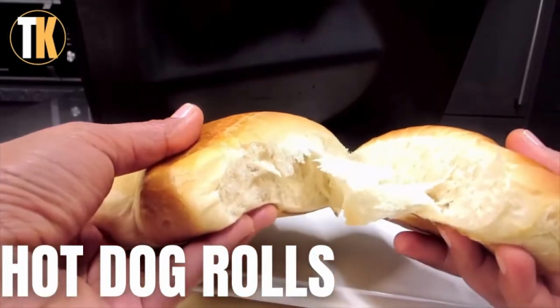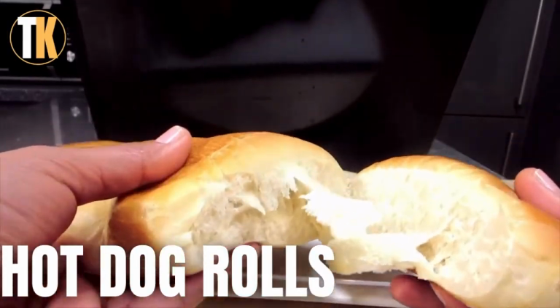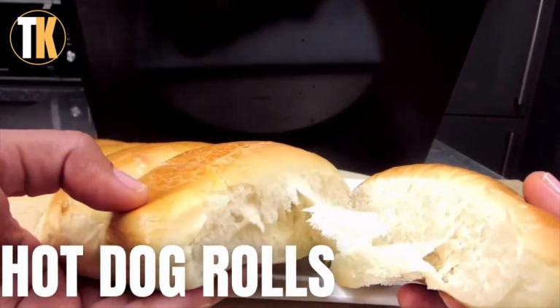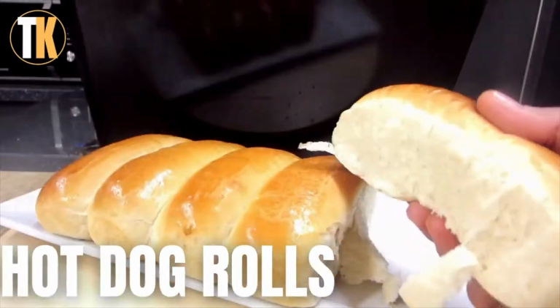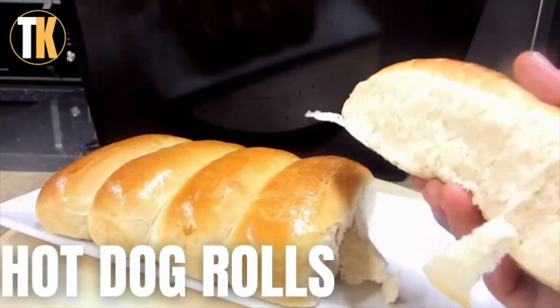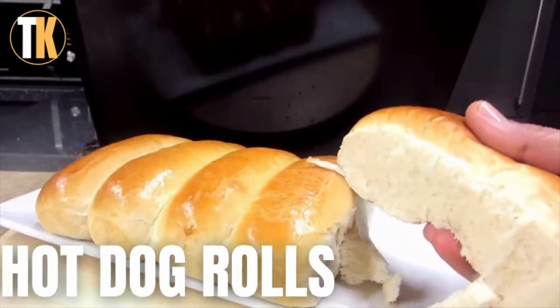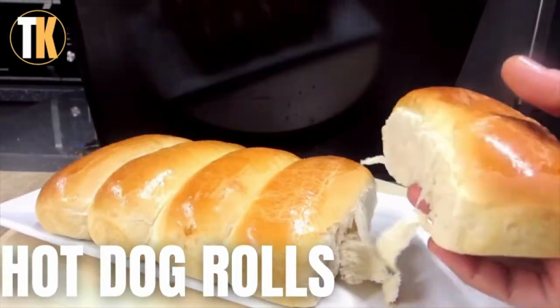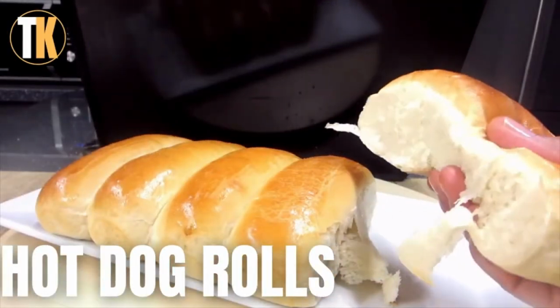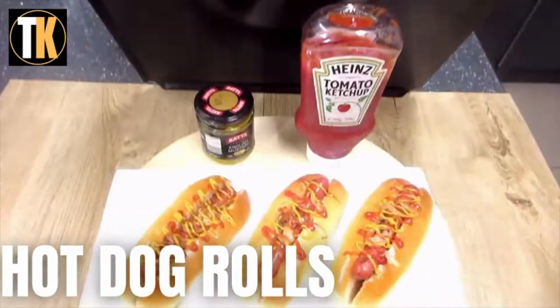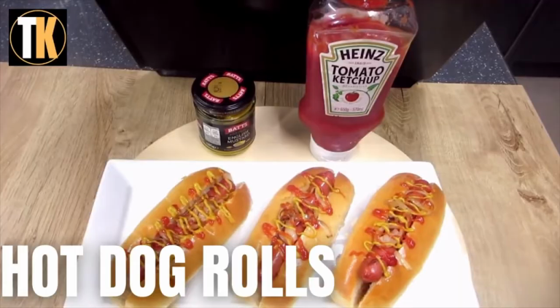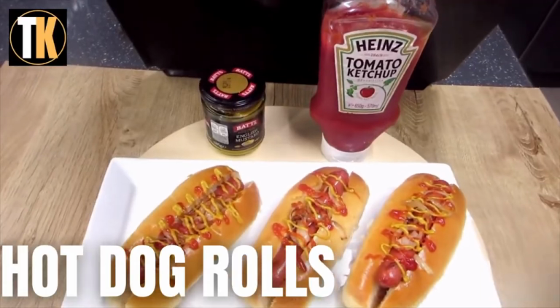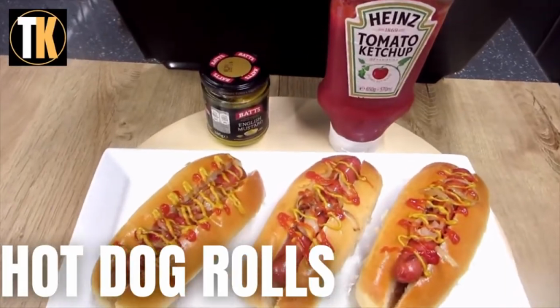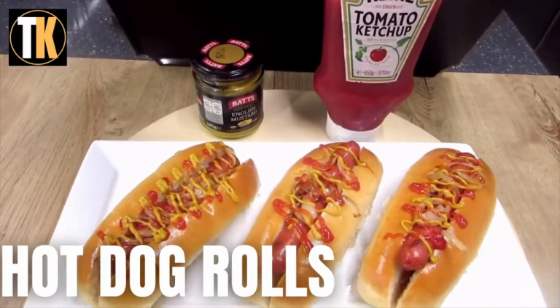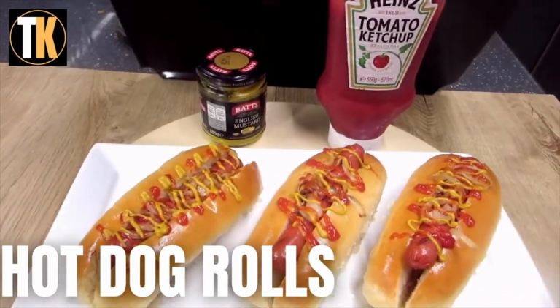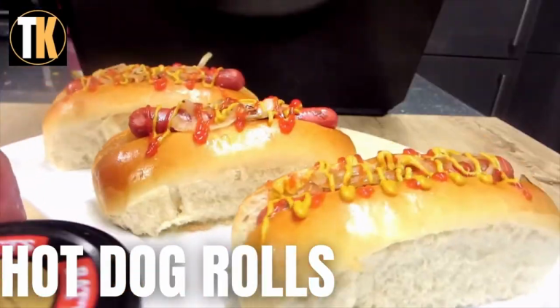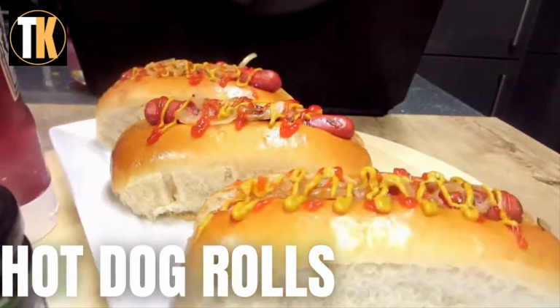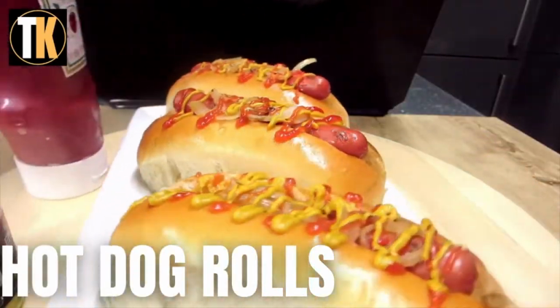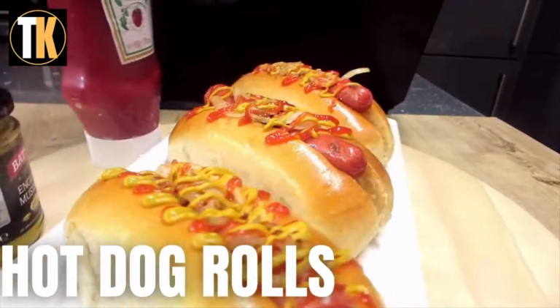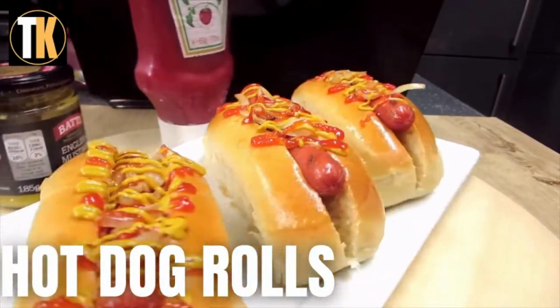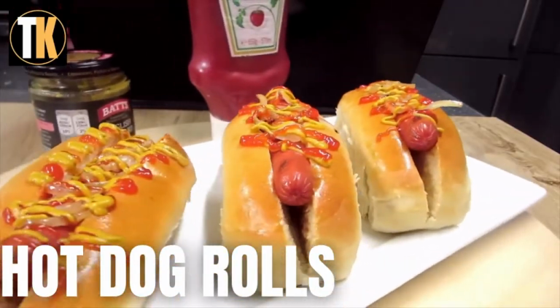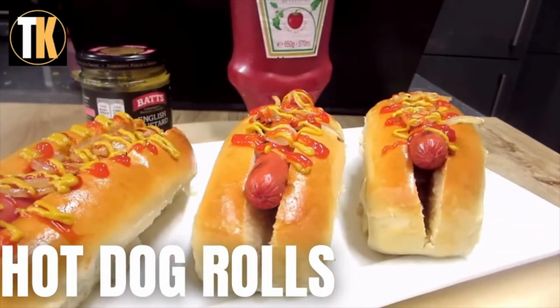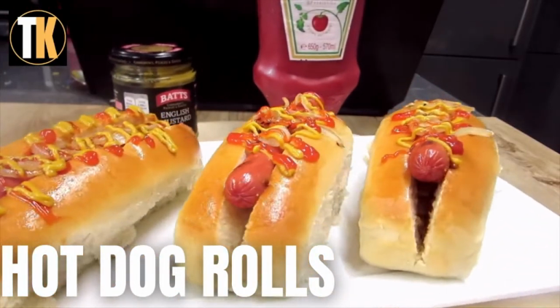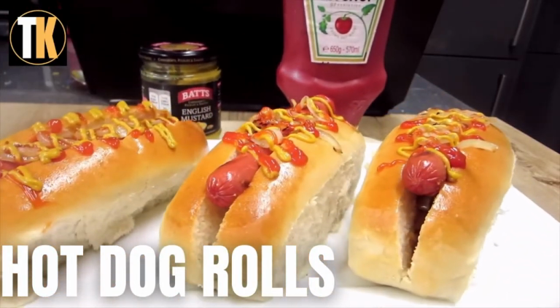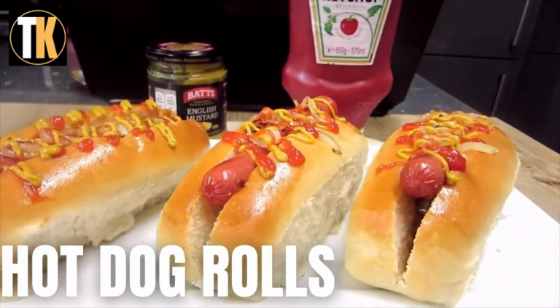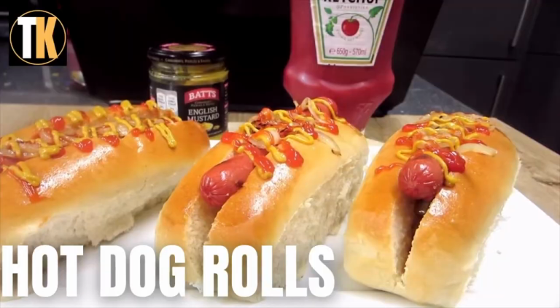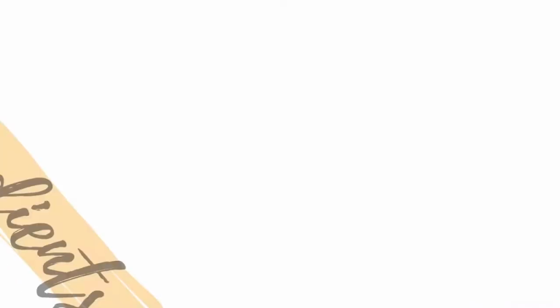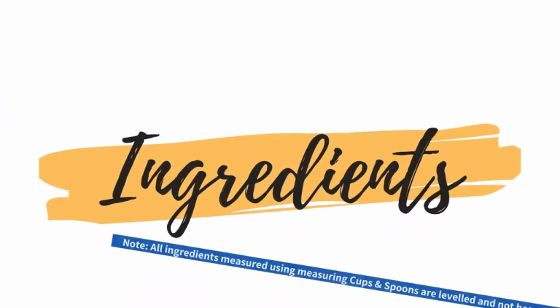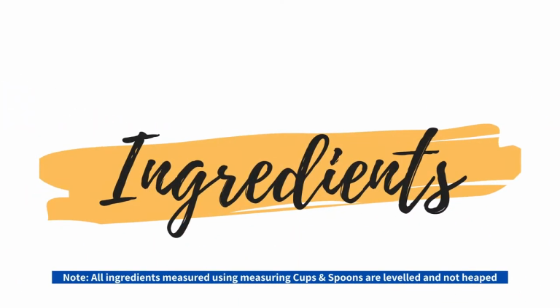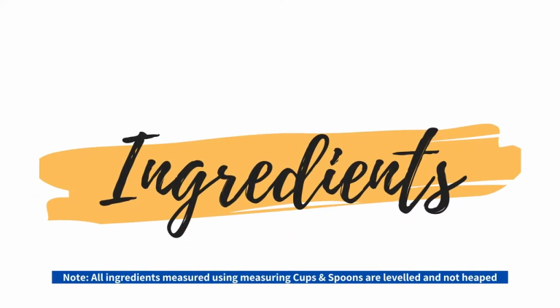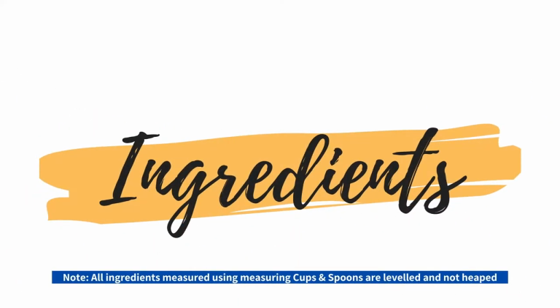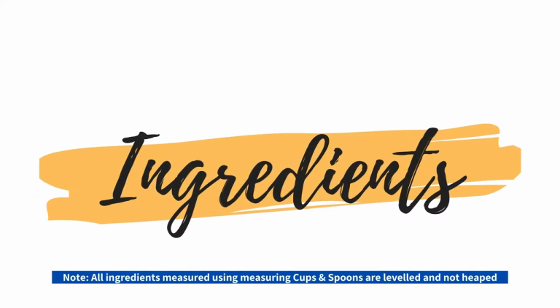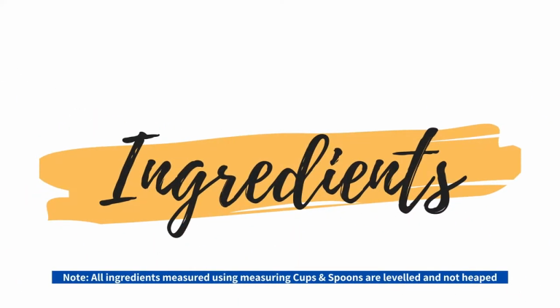A hot dog is where a cooked sausage is served in the slit of a sliced roll and topped with caramelized onions, mustard sauce and tomato ketchup. So let's get straight to the ingredients.